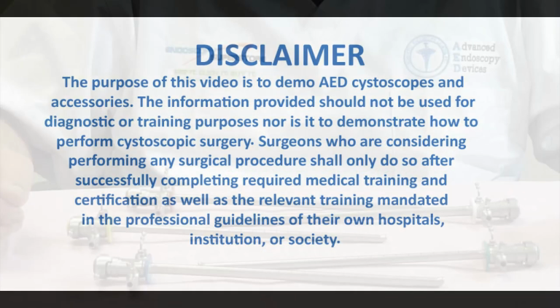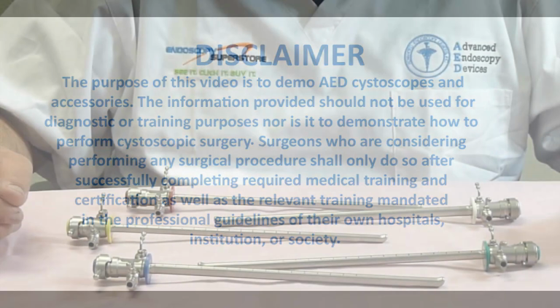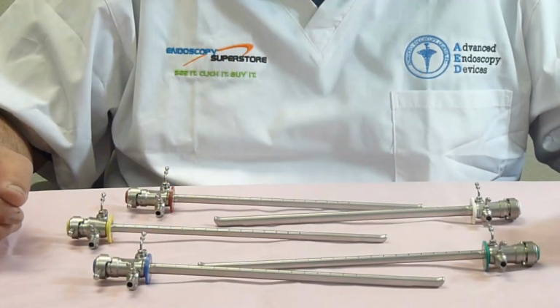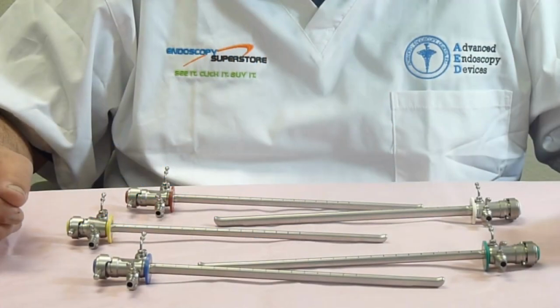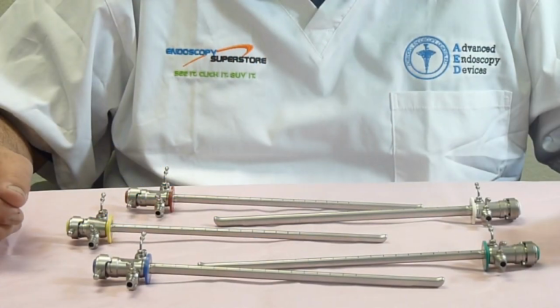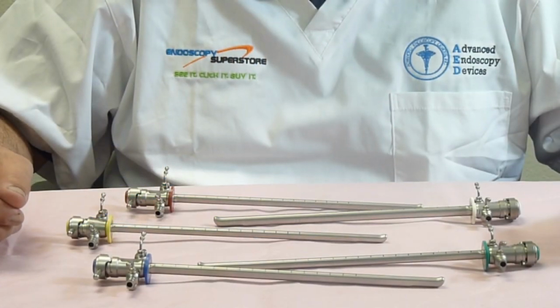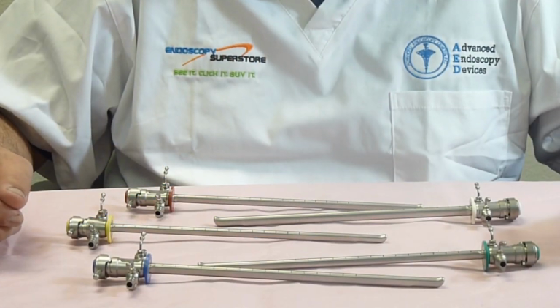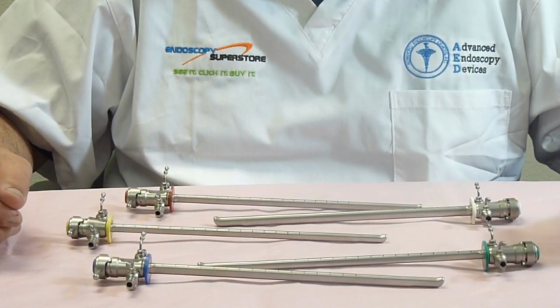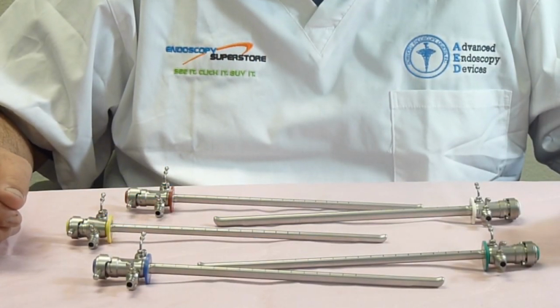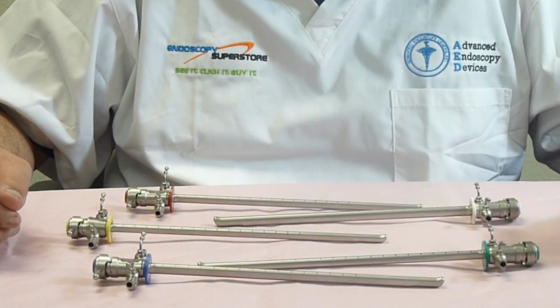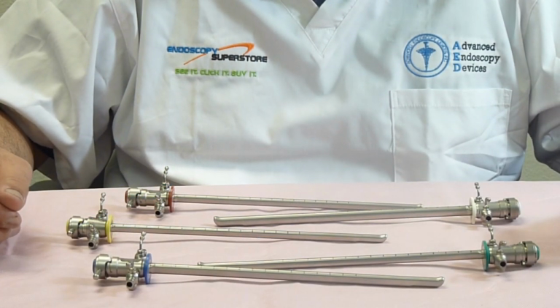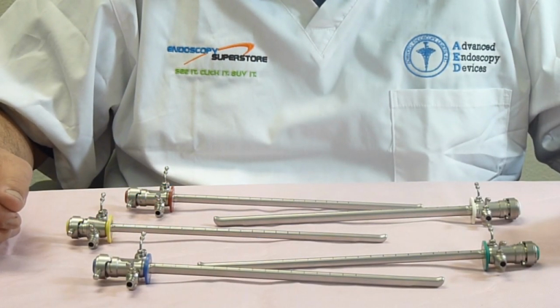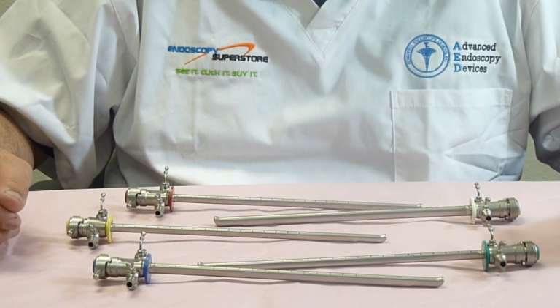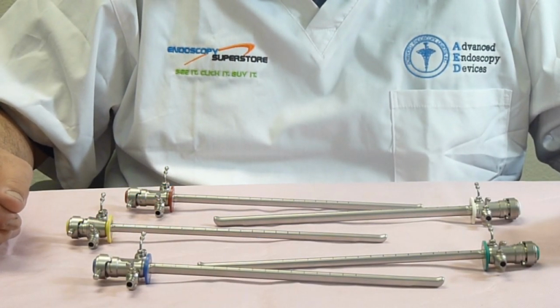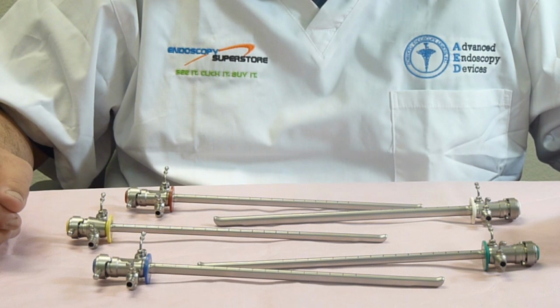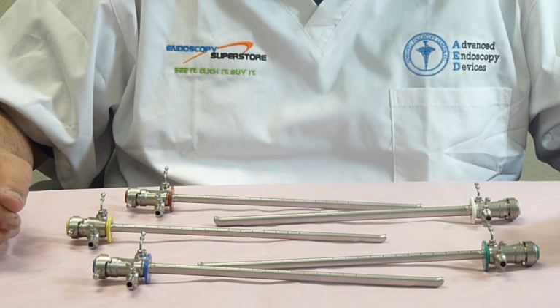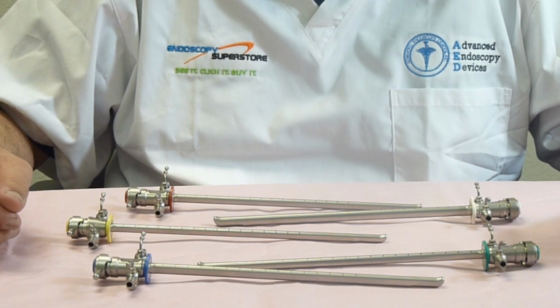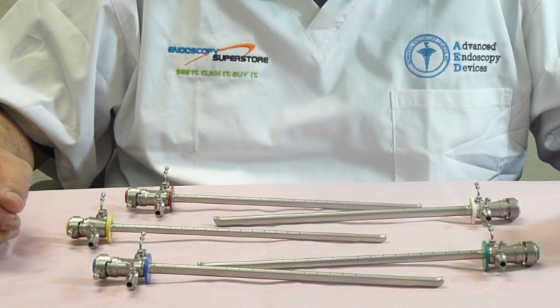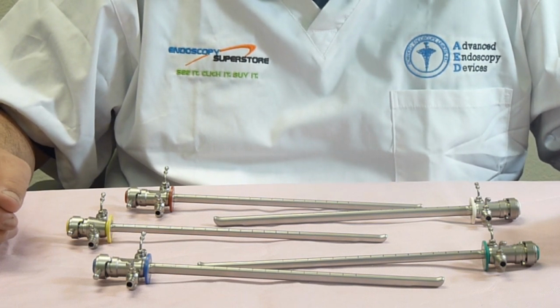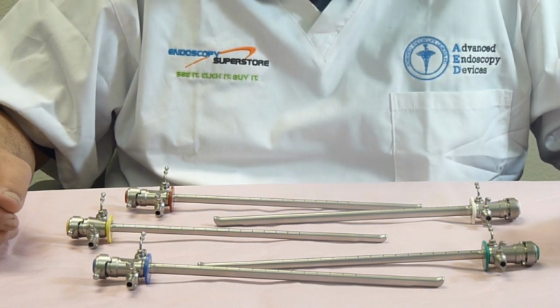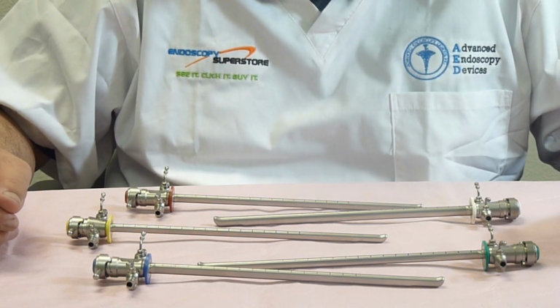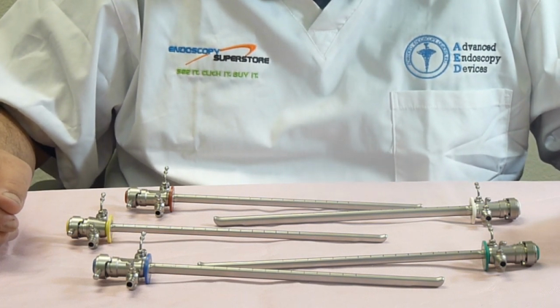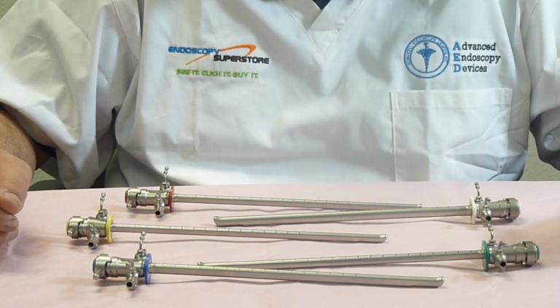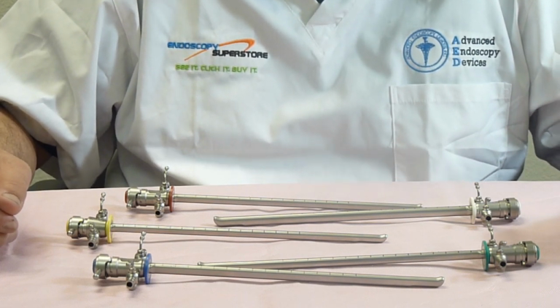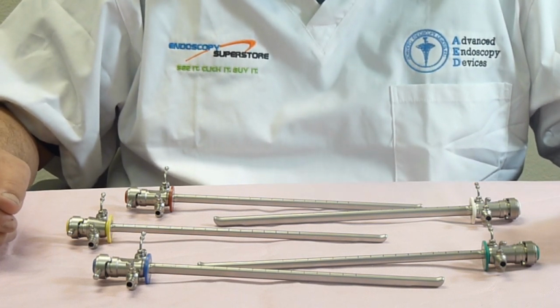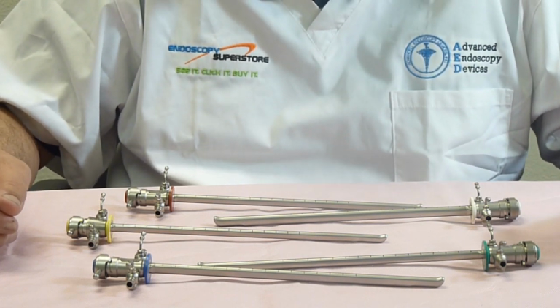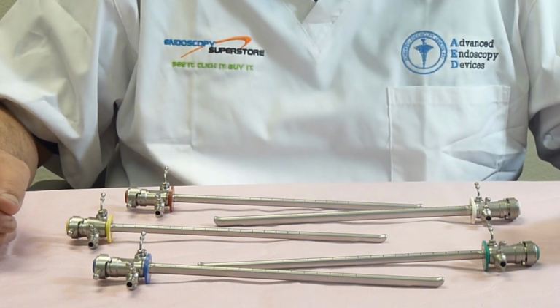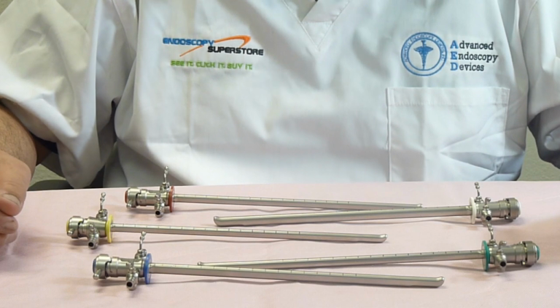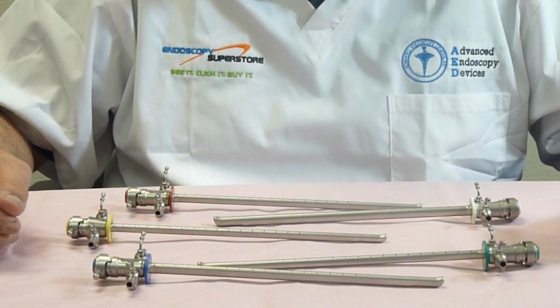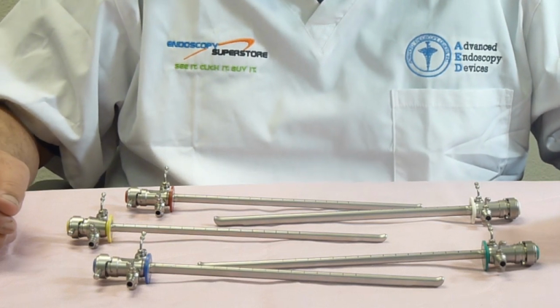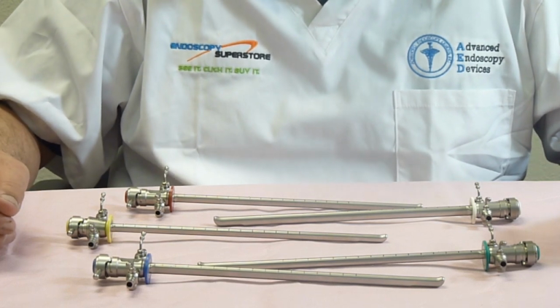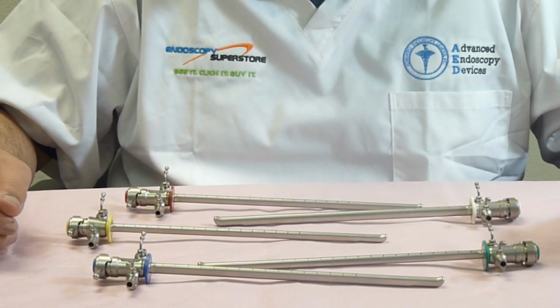Welcome to Endoscopy Superstore. Today I'd like to introduce you to our rigid cystoscopy line of instruments. We have sheaths available, we have bridges available, we have scopes available, optical forceps, and flexible forceps.